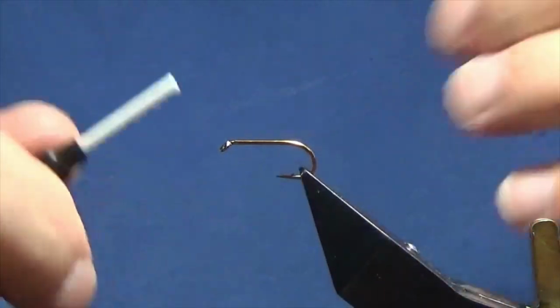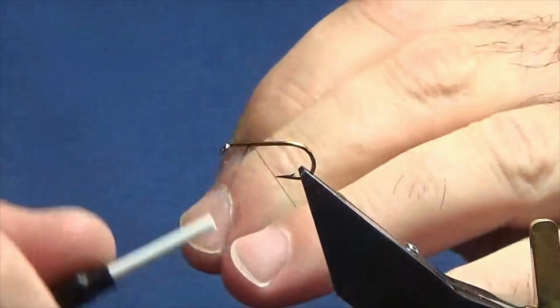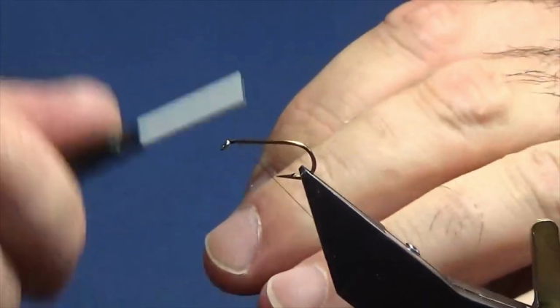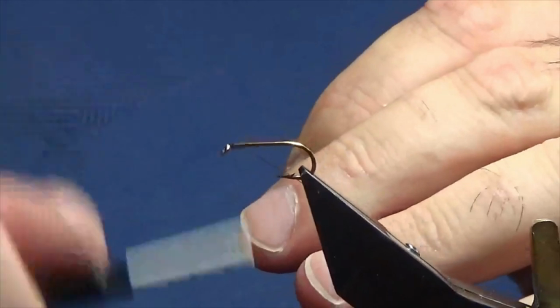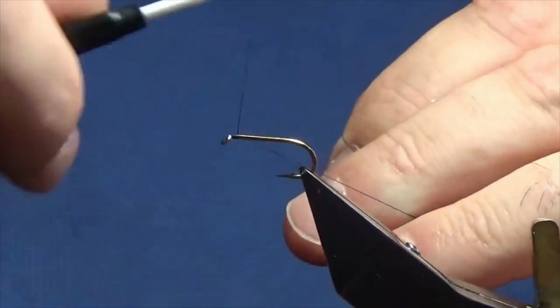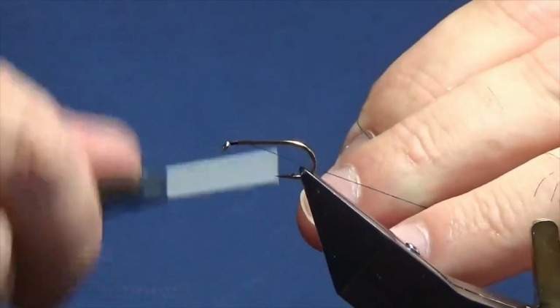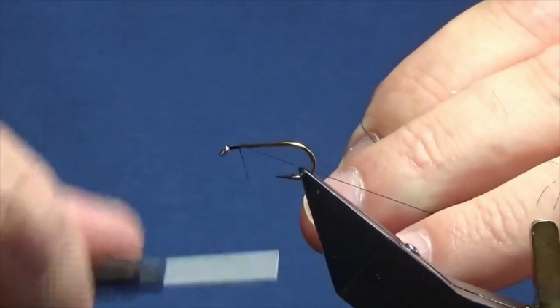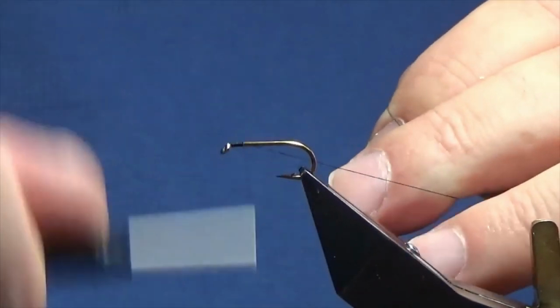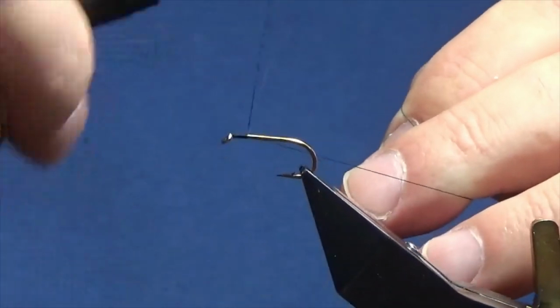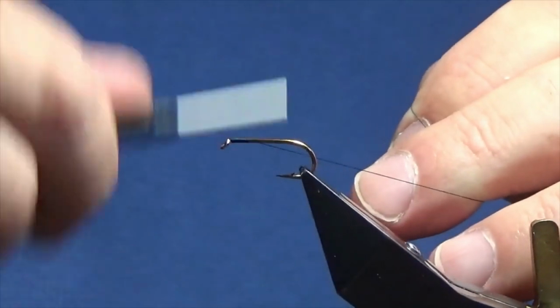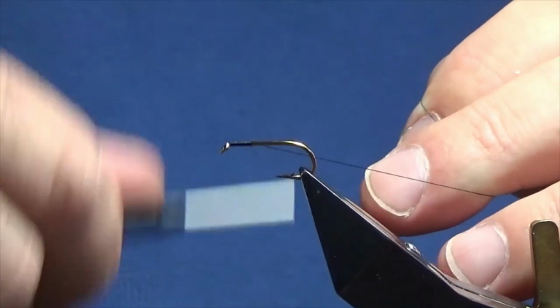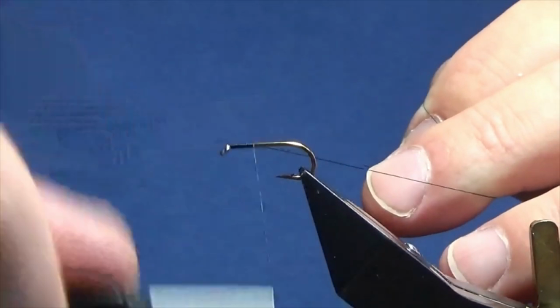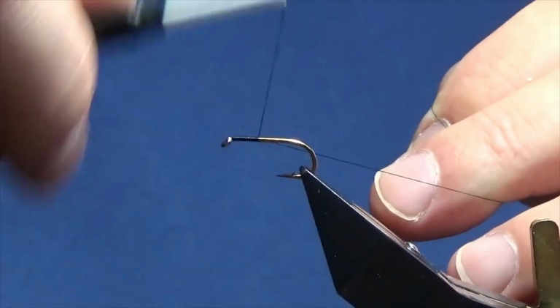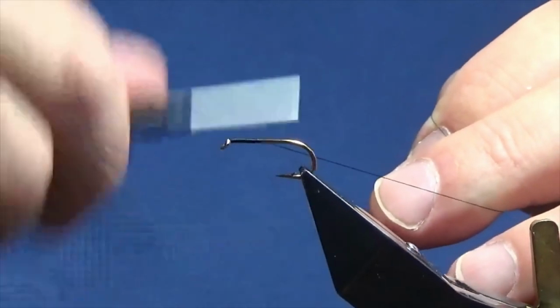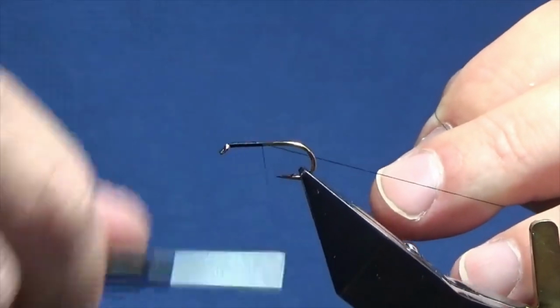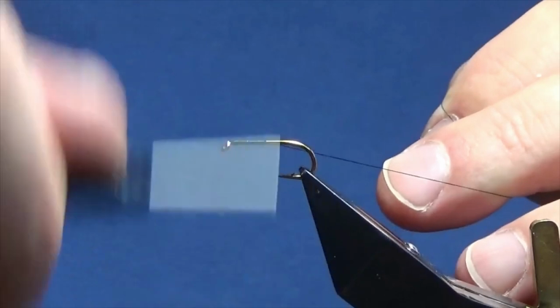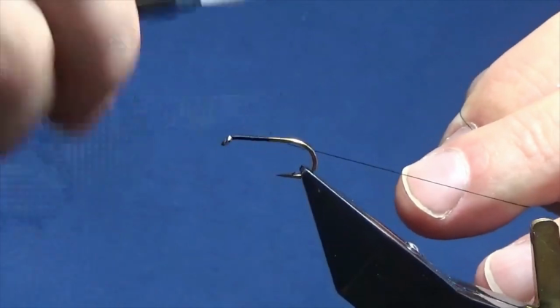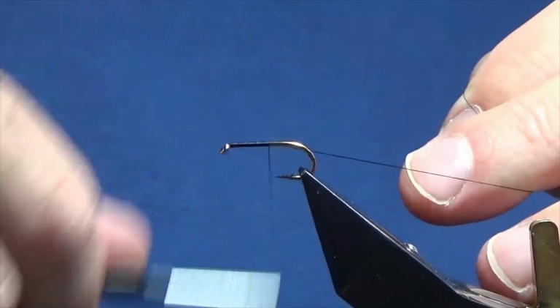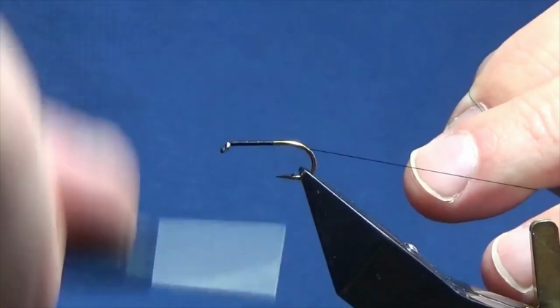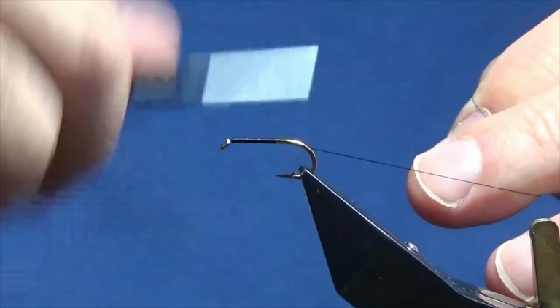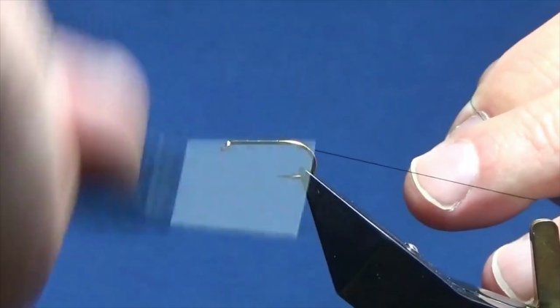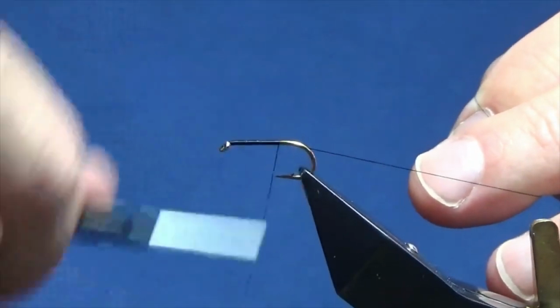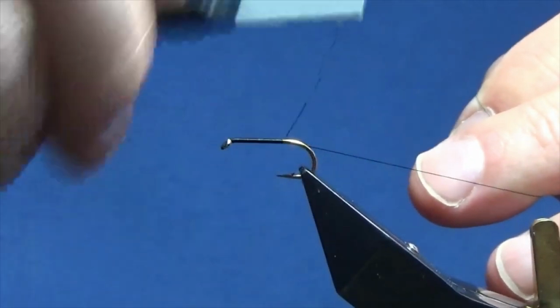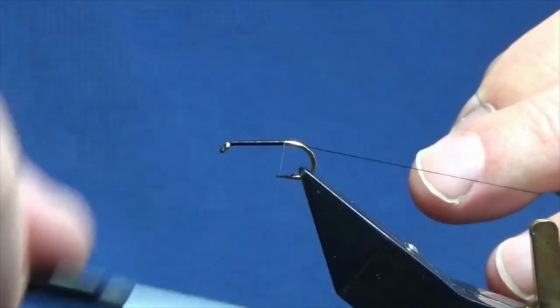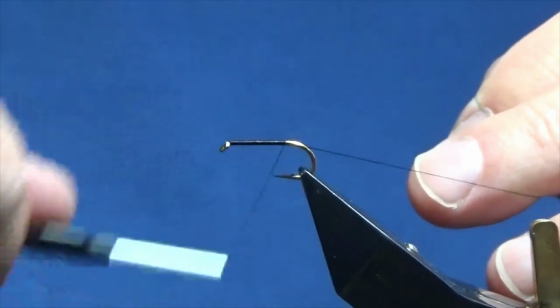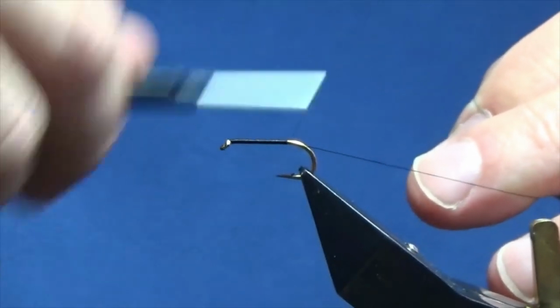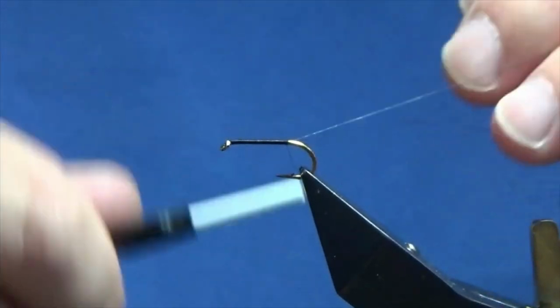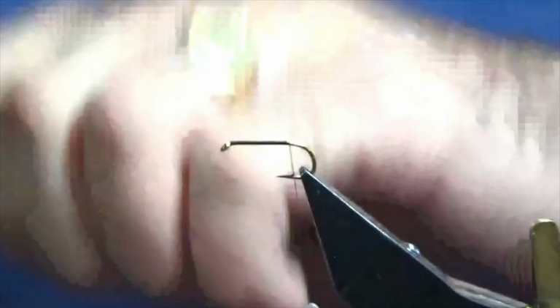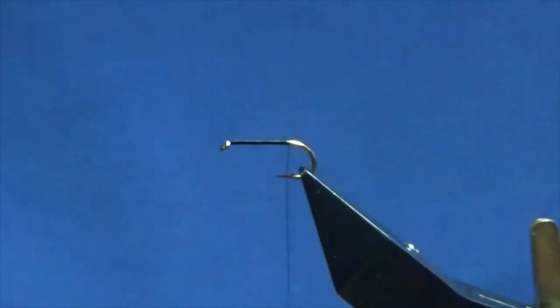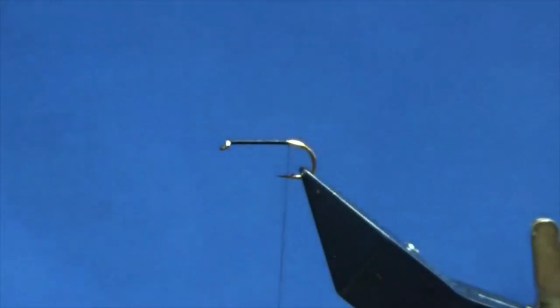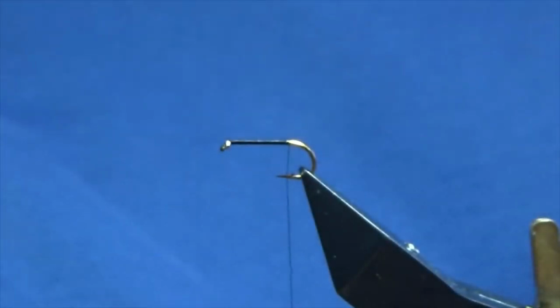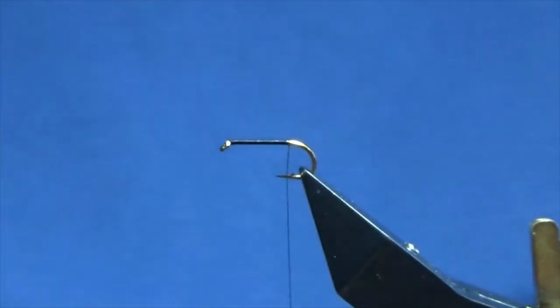I'm just going to come in and start my thread off behind the eye of the hook, stick down a bit of thread, bring my thread down past the point of the hook, and remove the waste tag of thread.